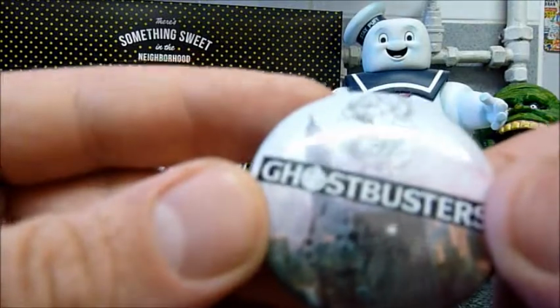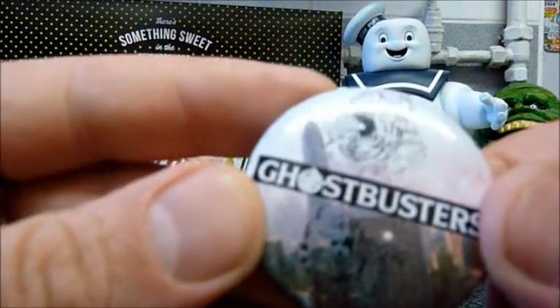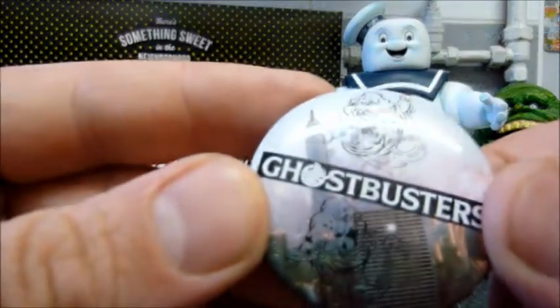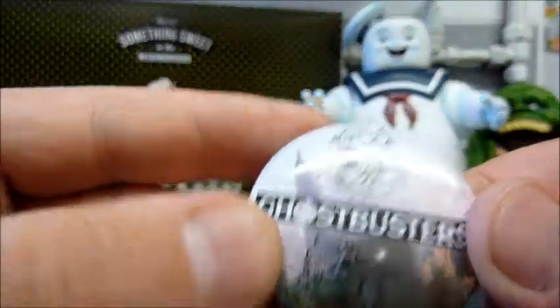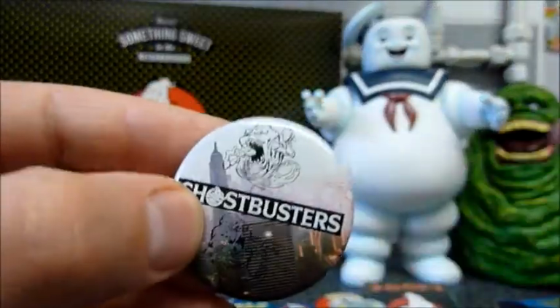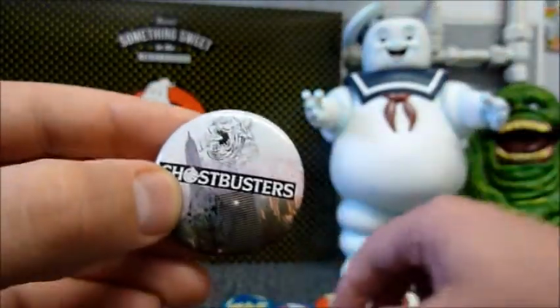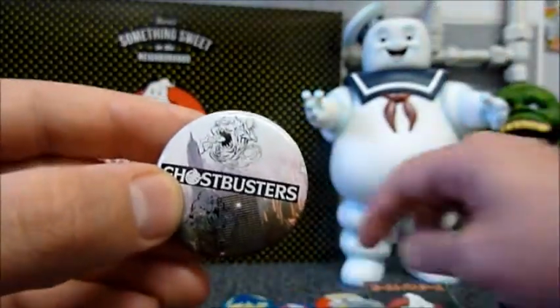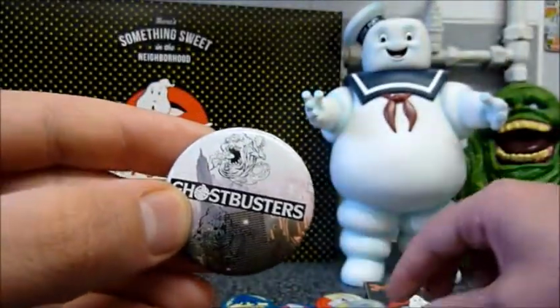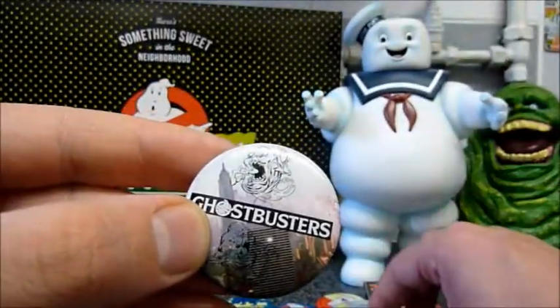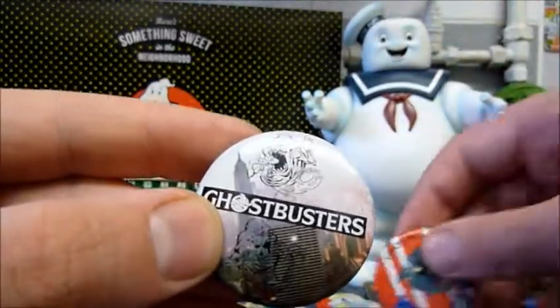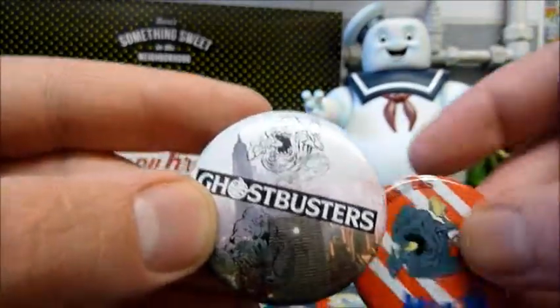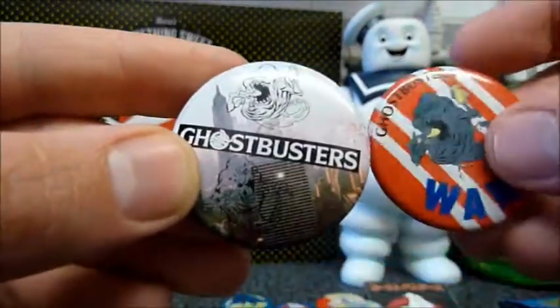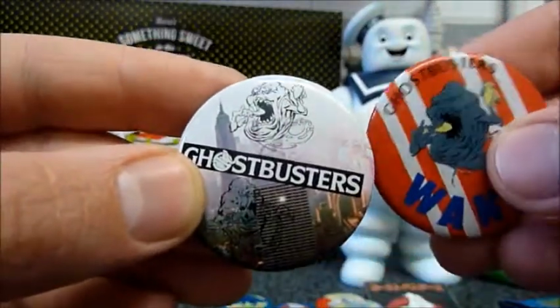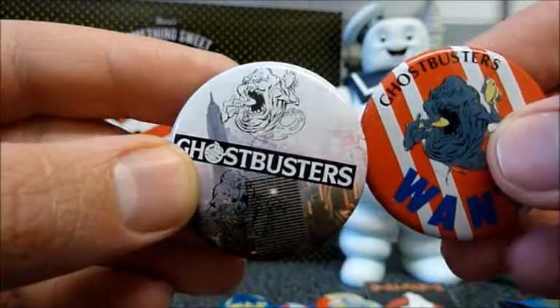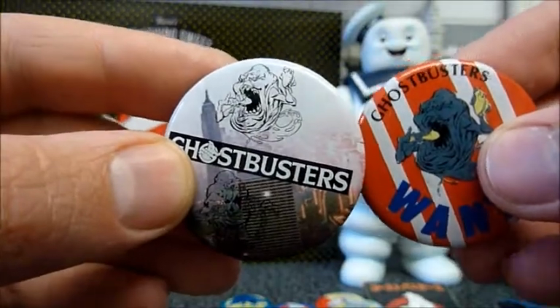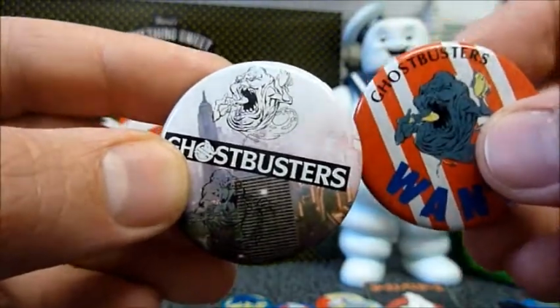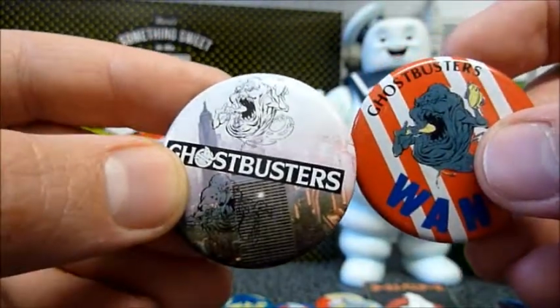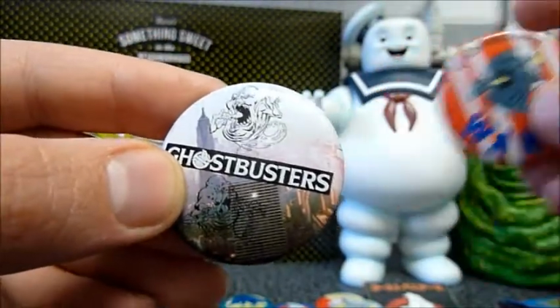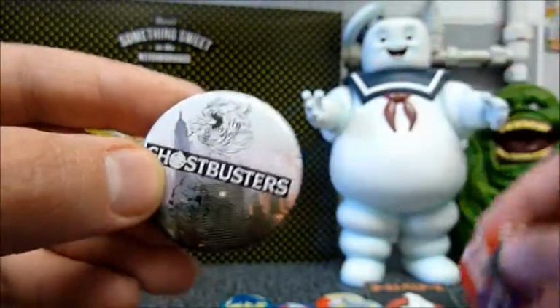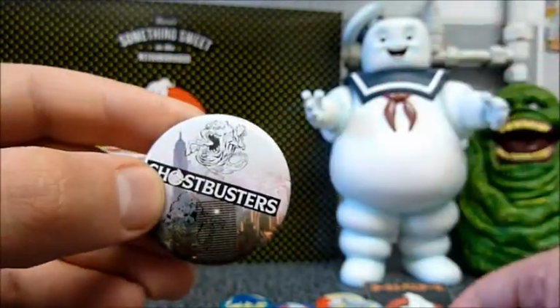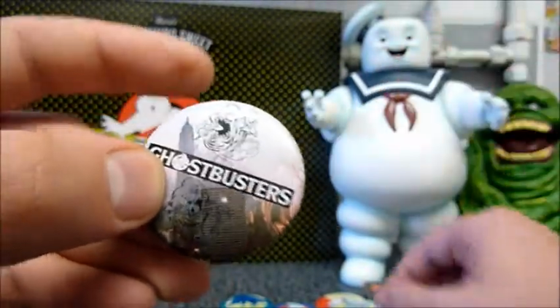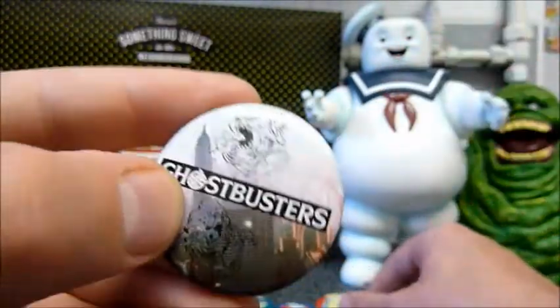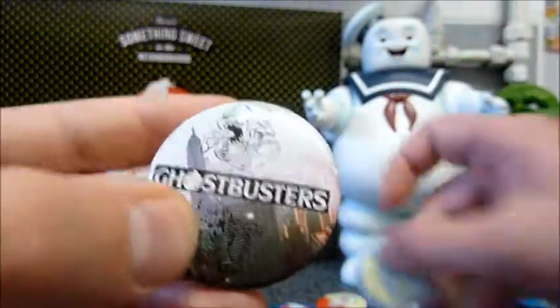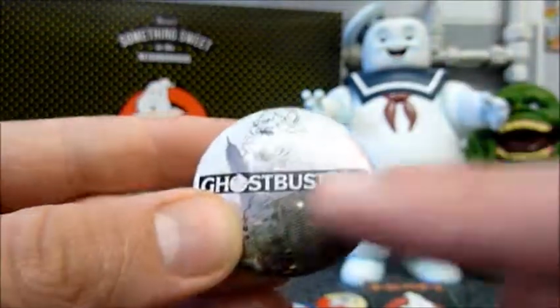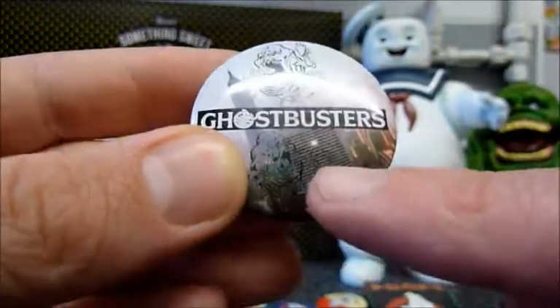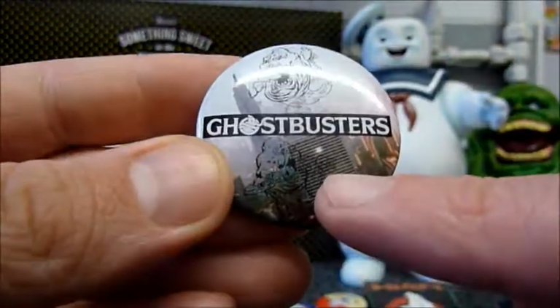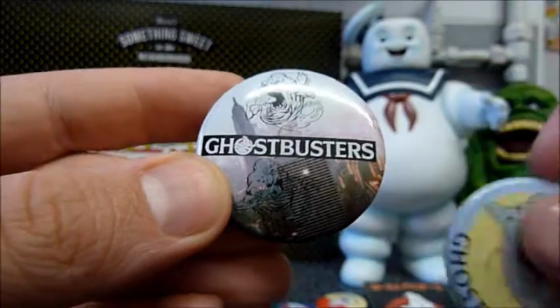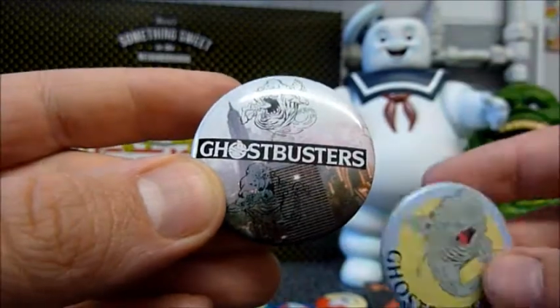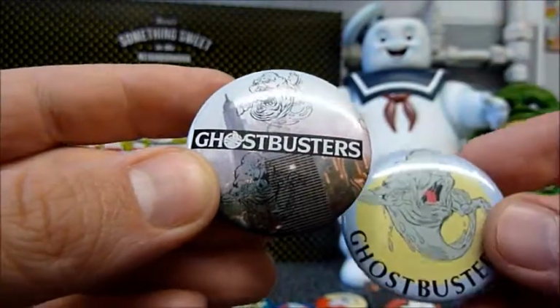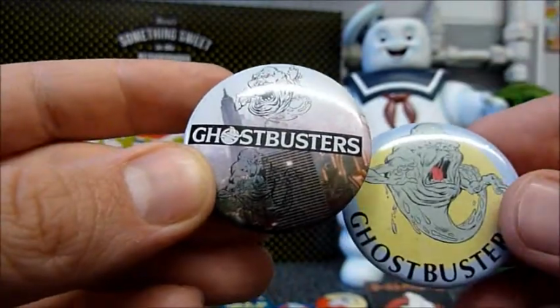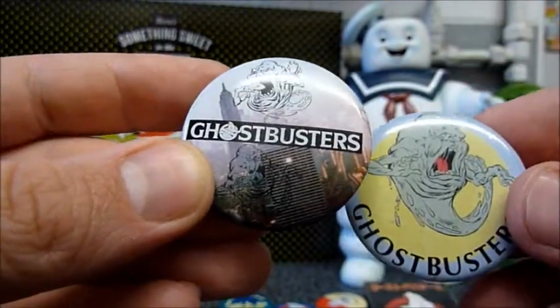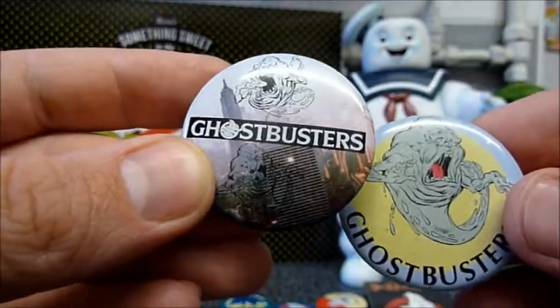And then there's this one and this one. It's the same image of Slimer at the top, just as a line drawing. And that Slimer there below is the same as this one.